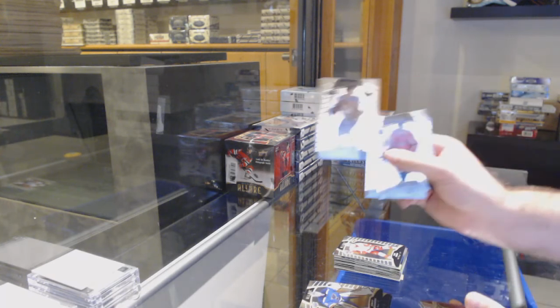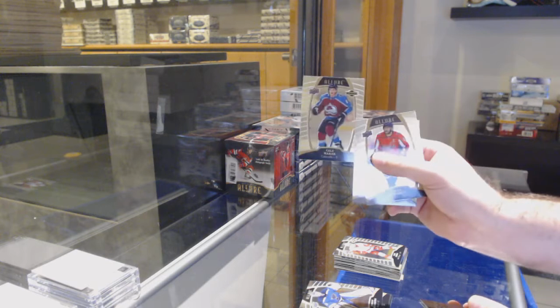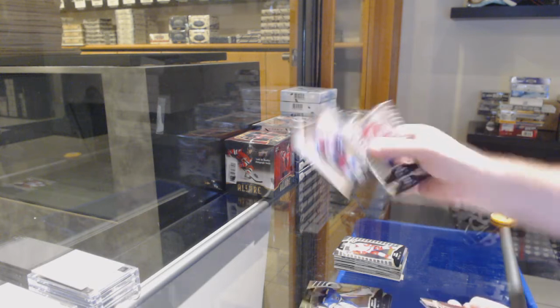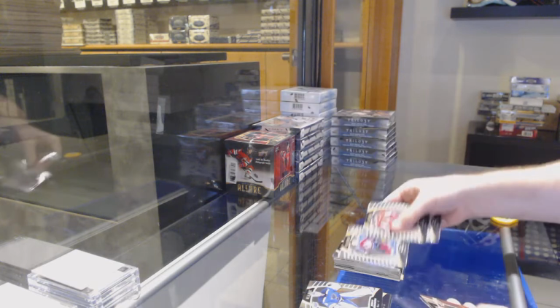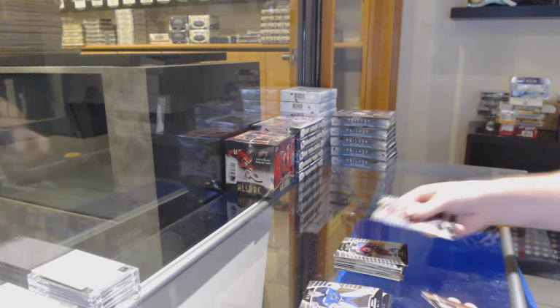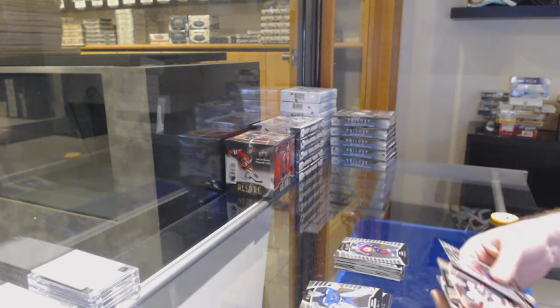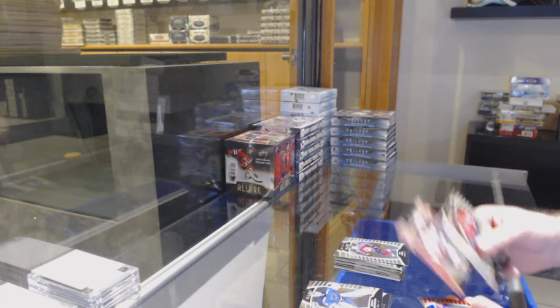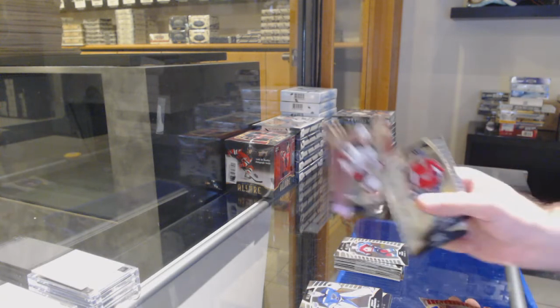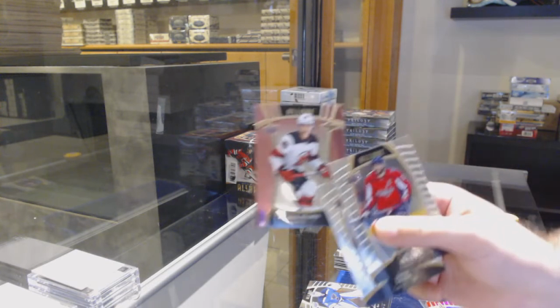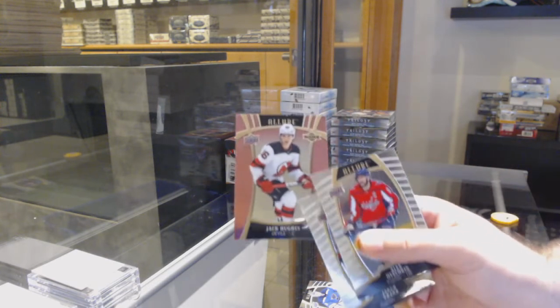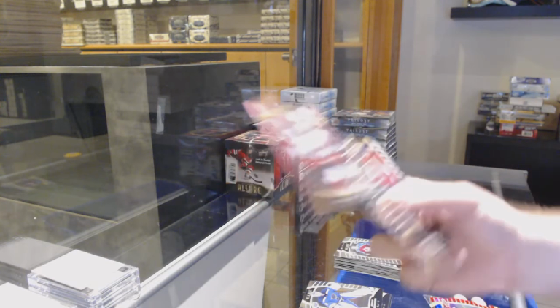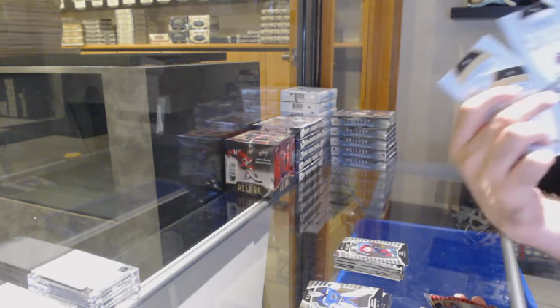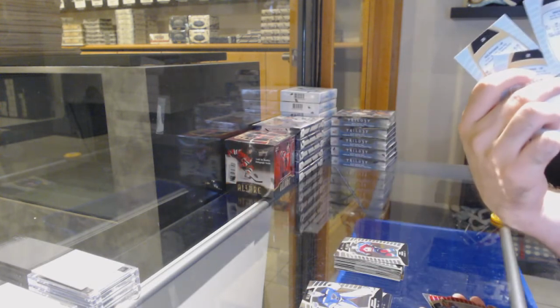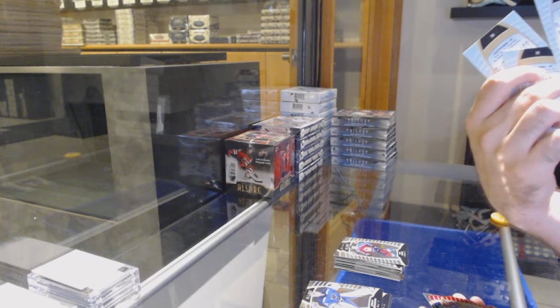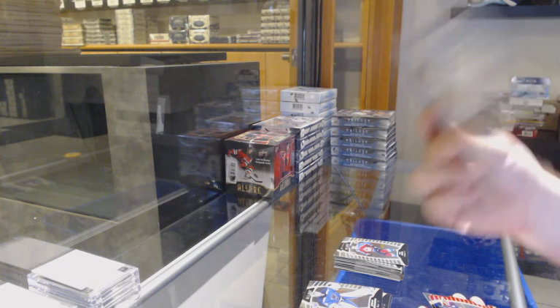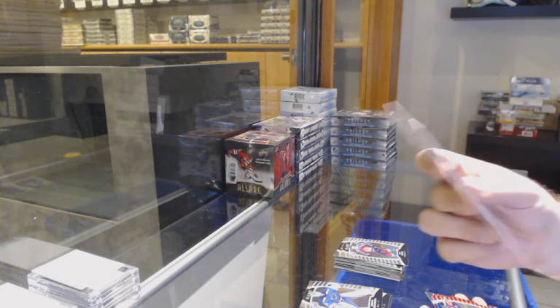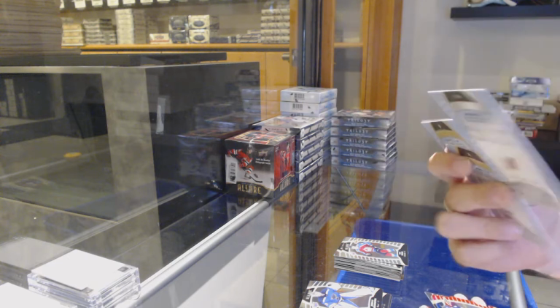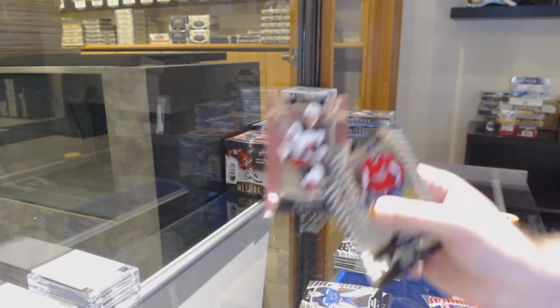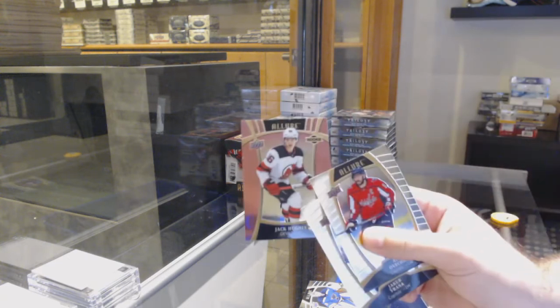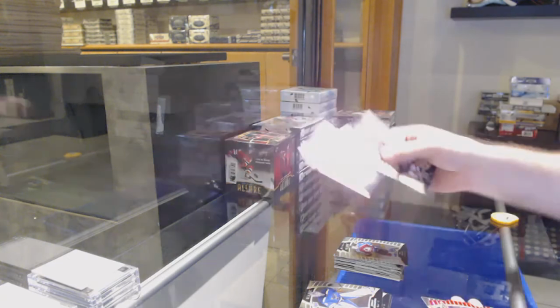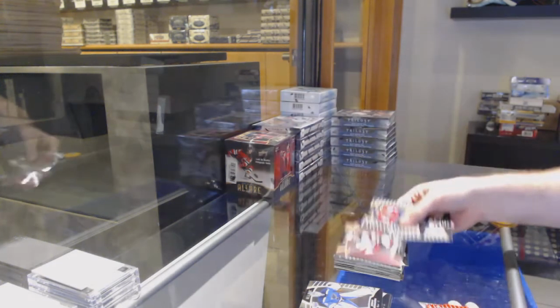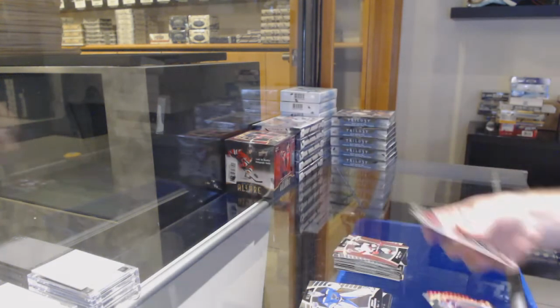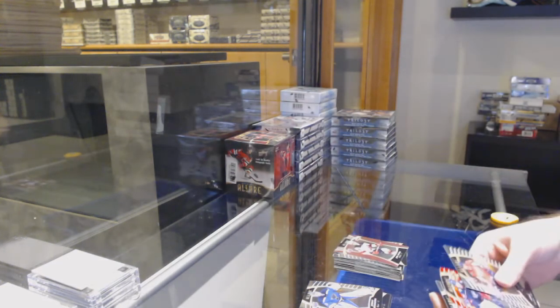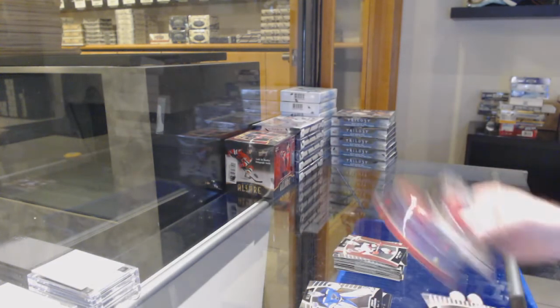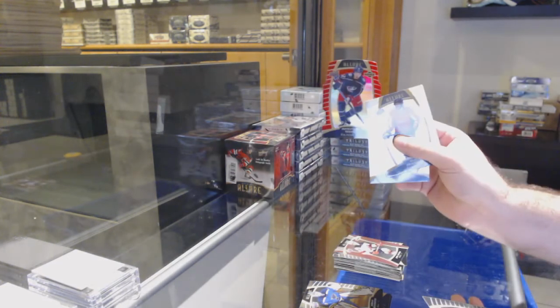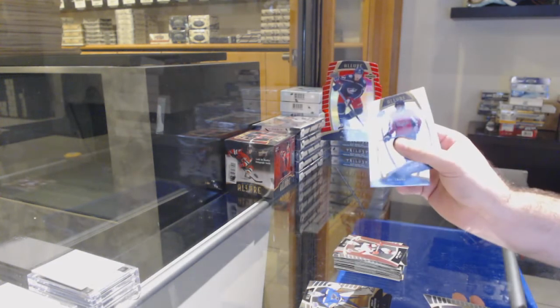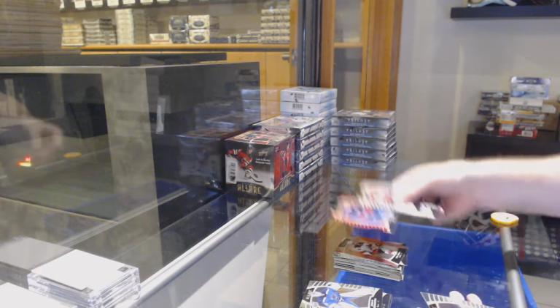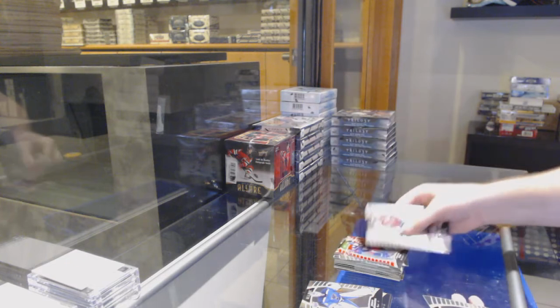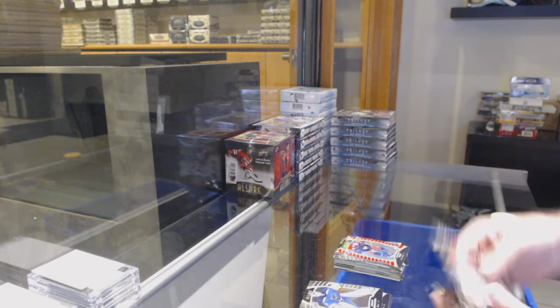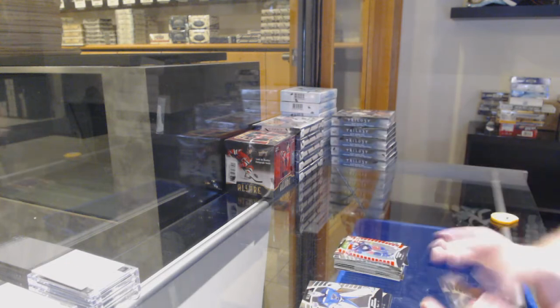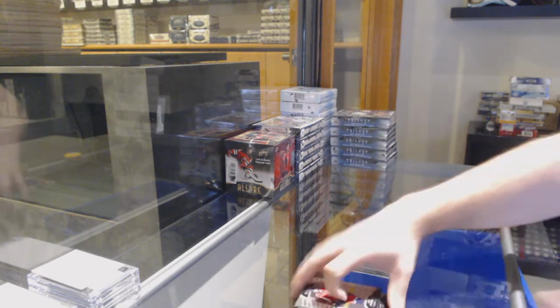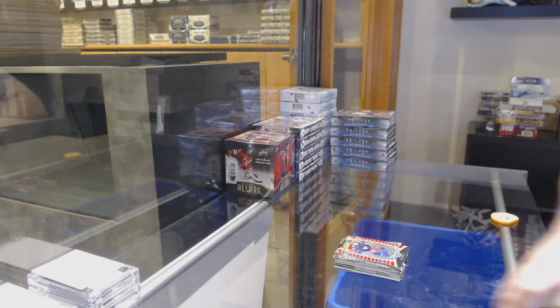McCarr rookie for the Avalanche, short print pink of Jack Hughes for the Devils, Taxia red die cut for the Blue Jackets.